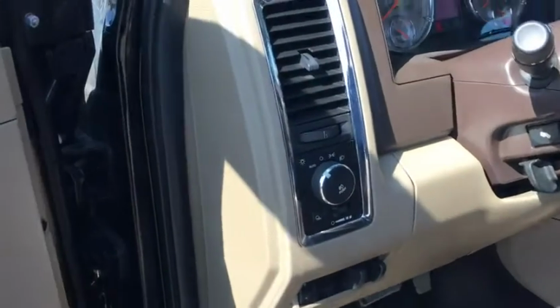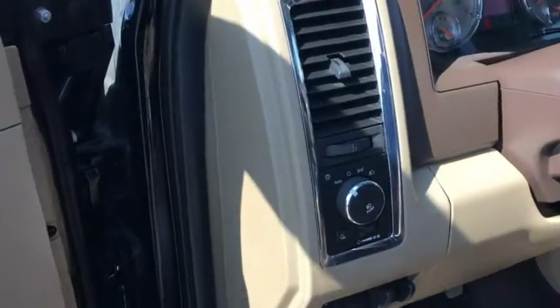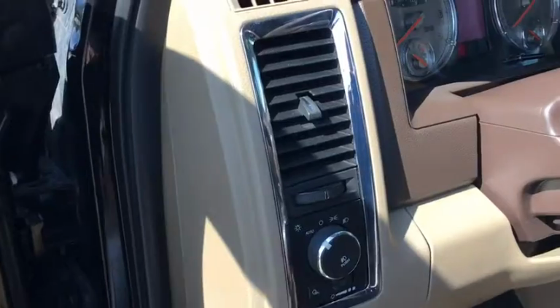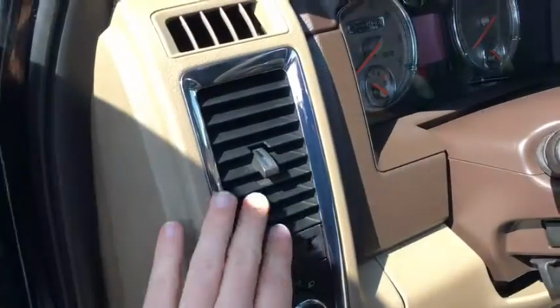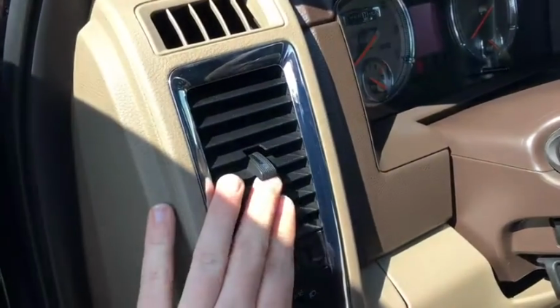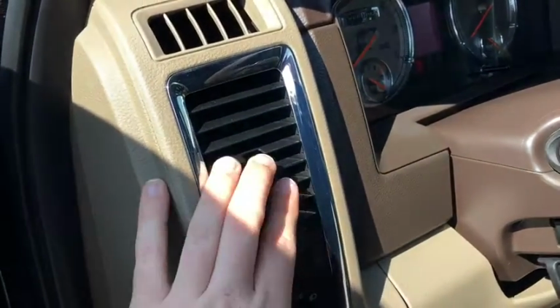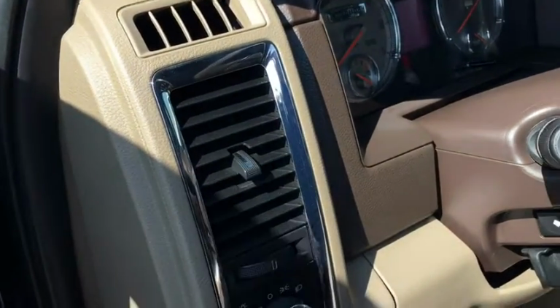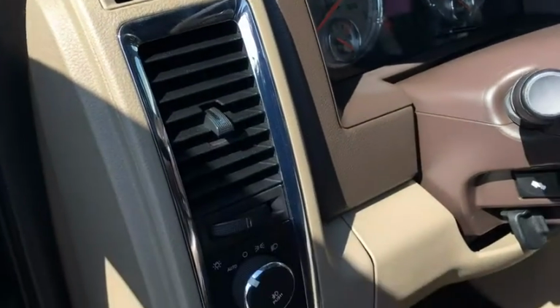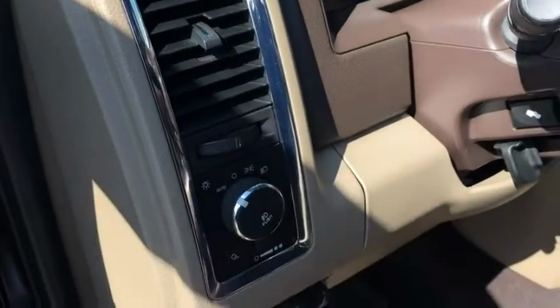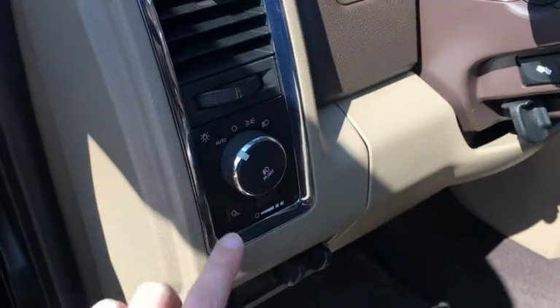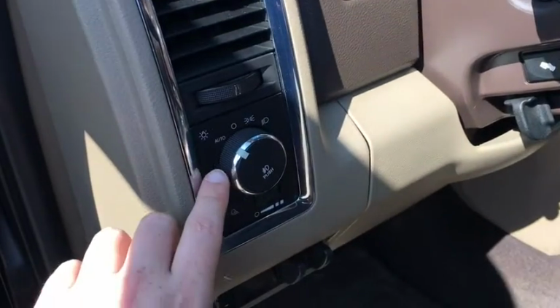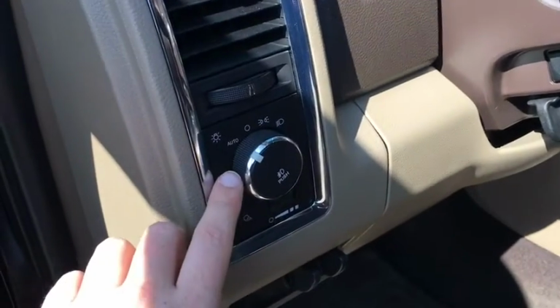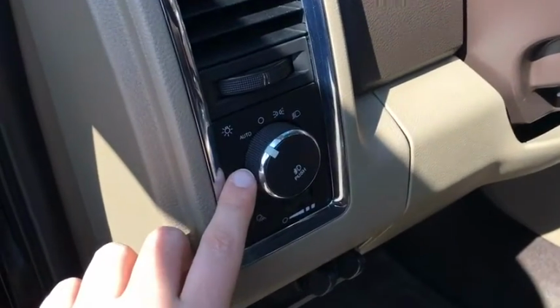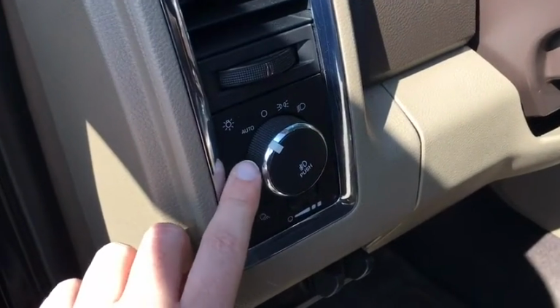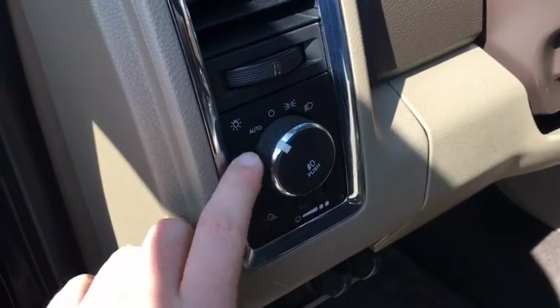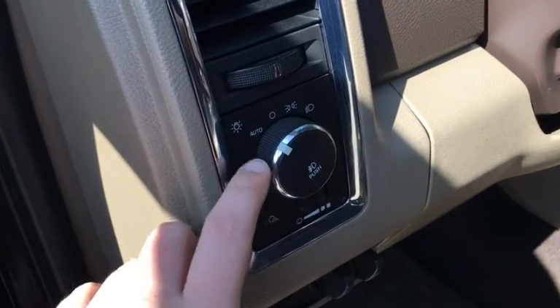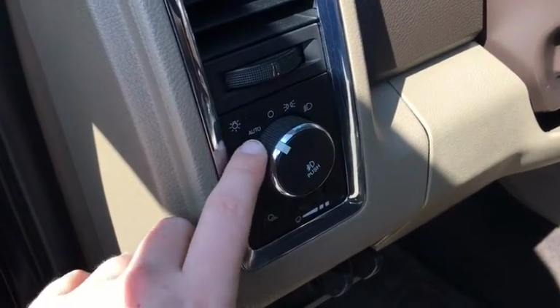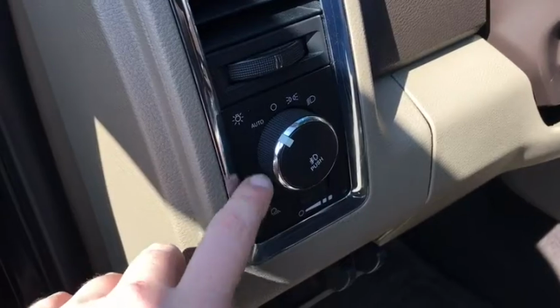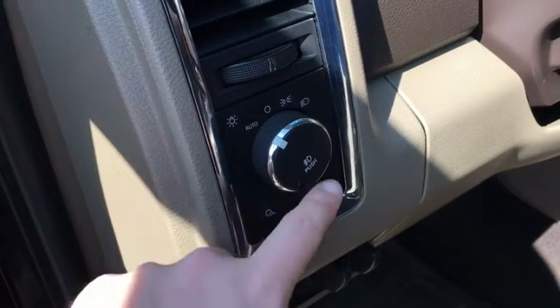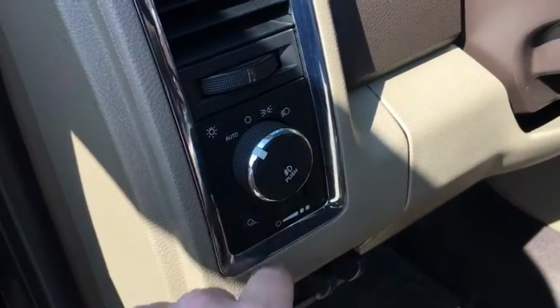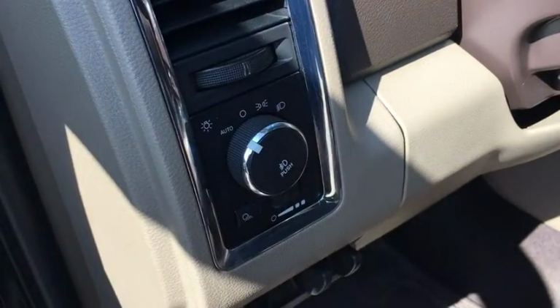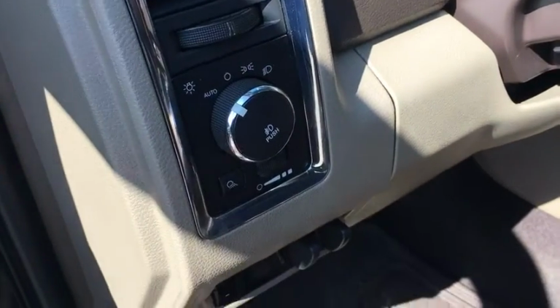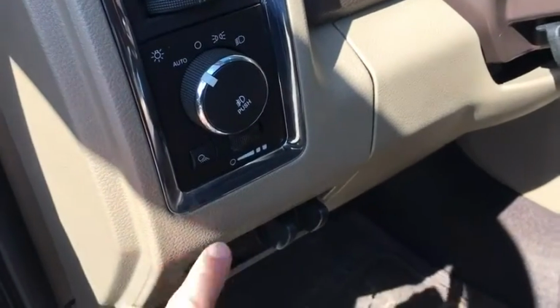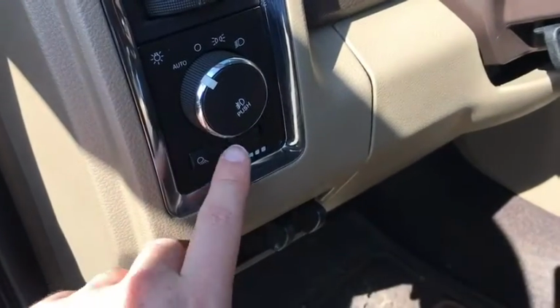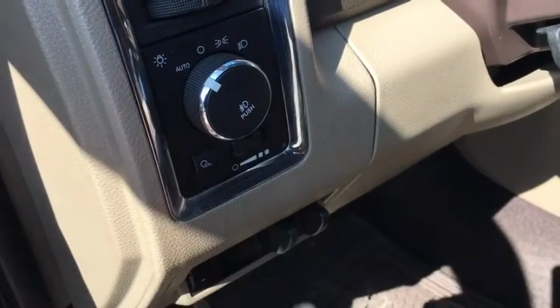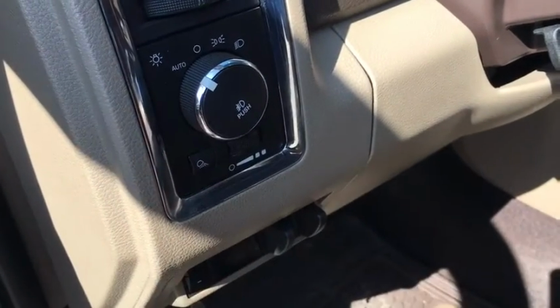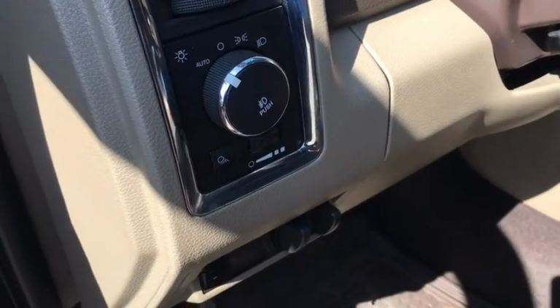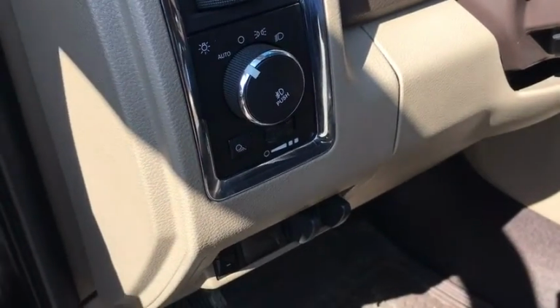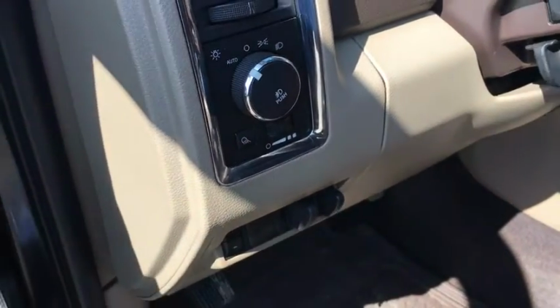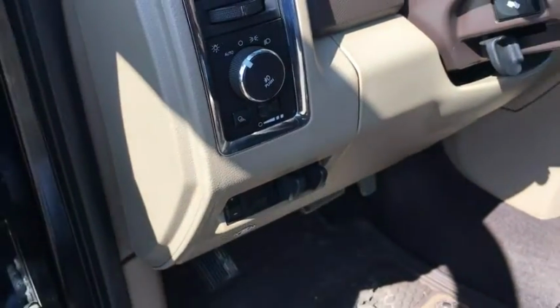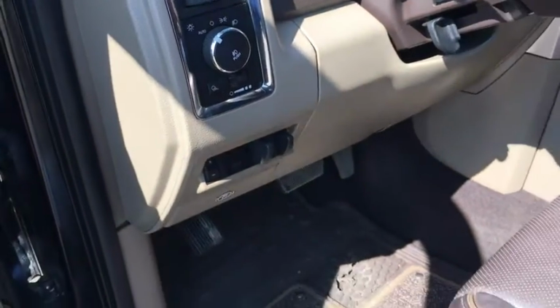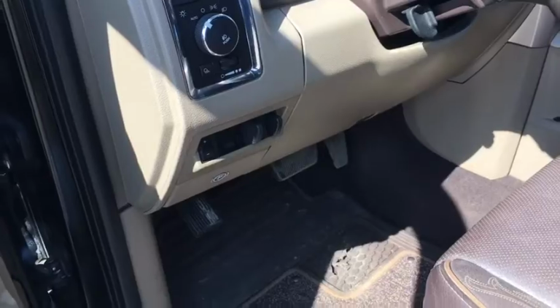Just on the left side you have your directional vents — got that all throughout the front. You have your automatic headlights so you can set it and forget it, and your dimmer switch for your display.